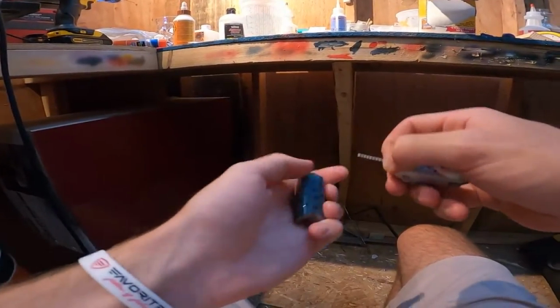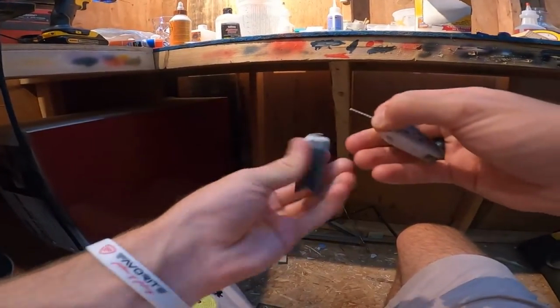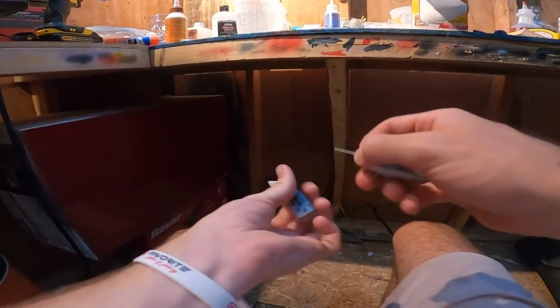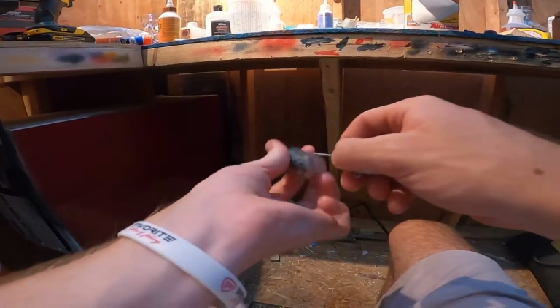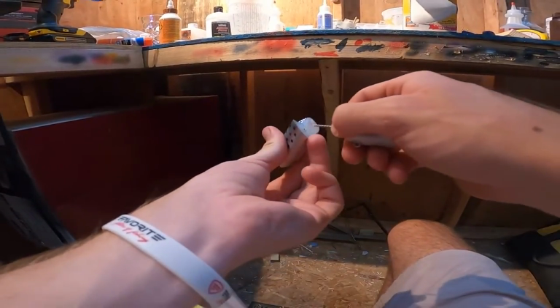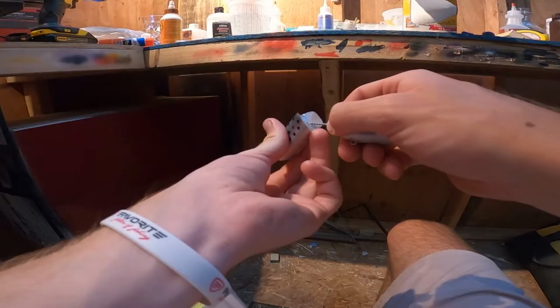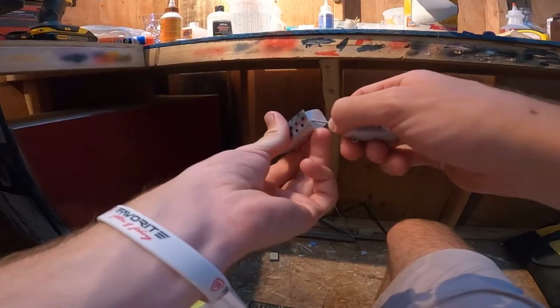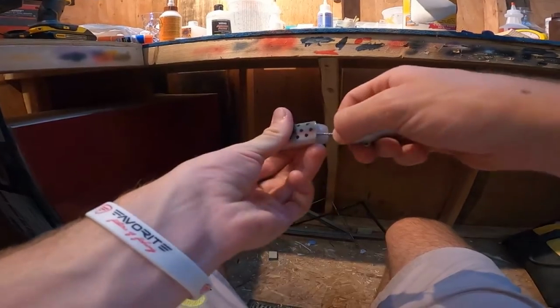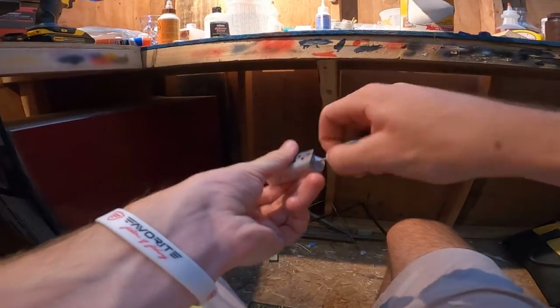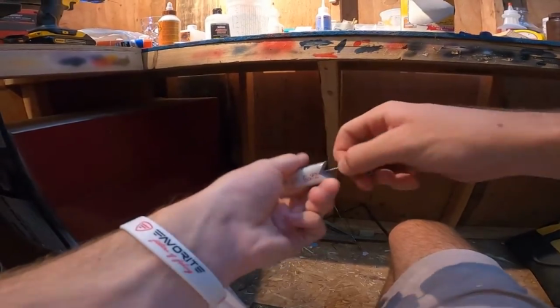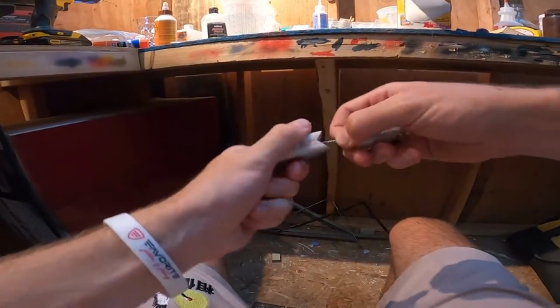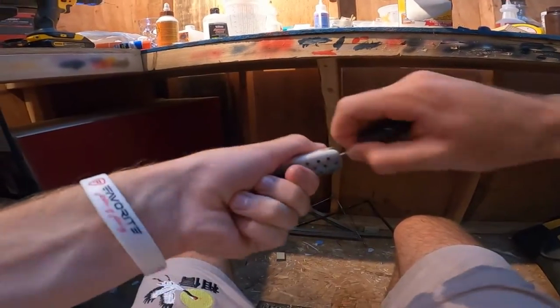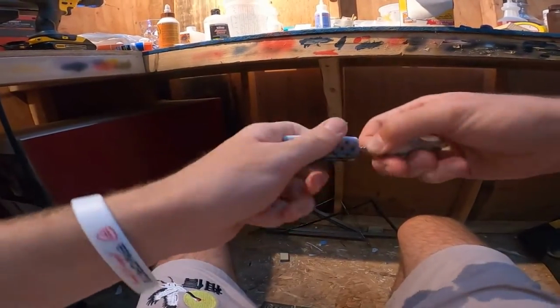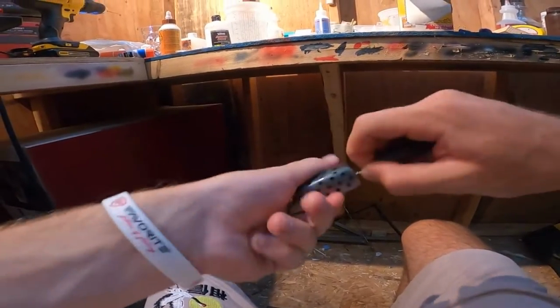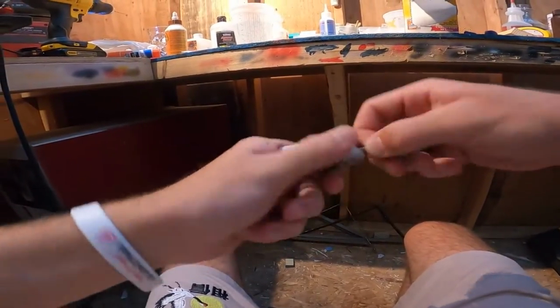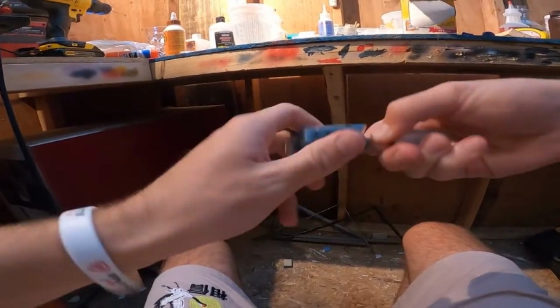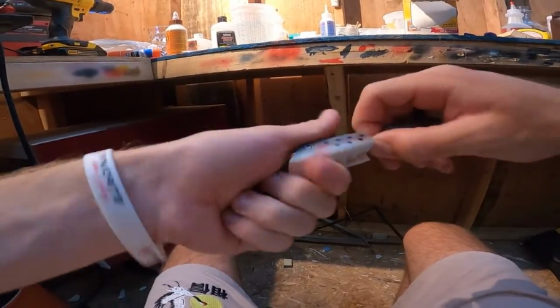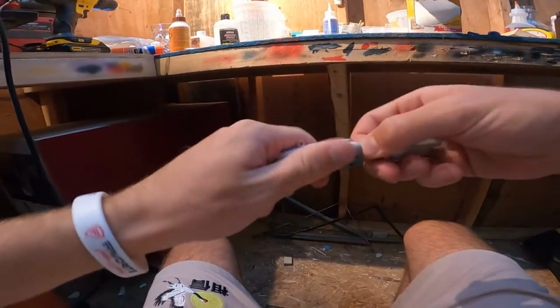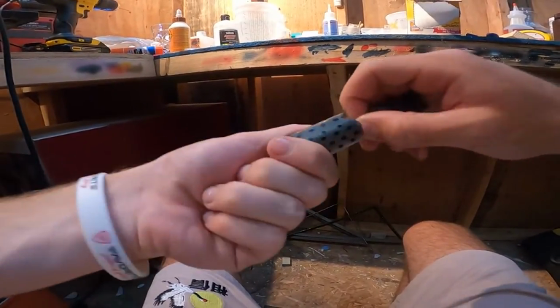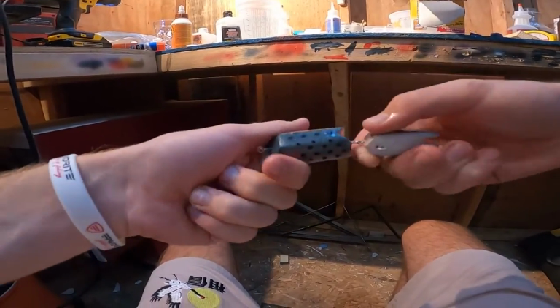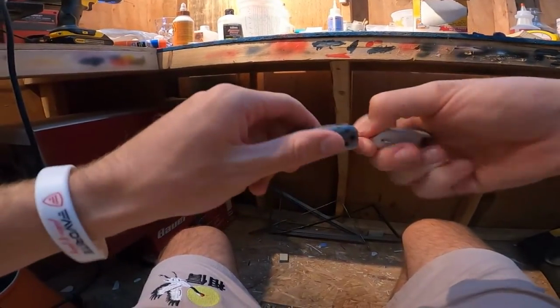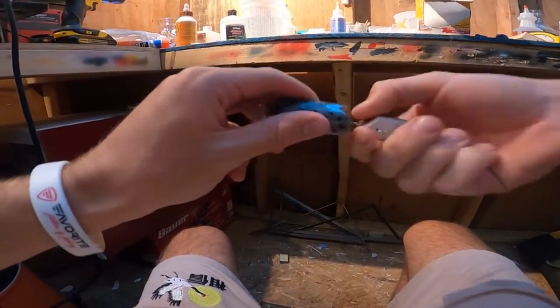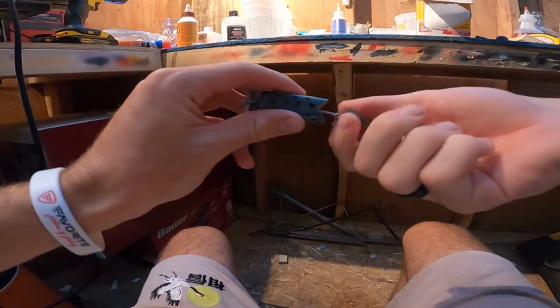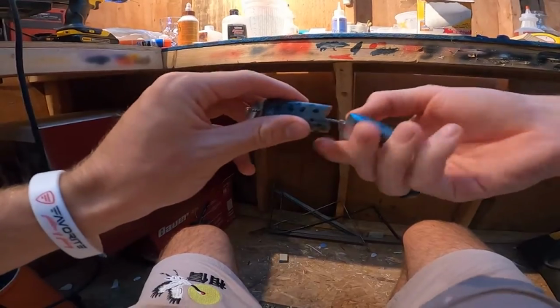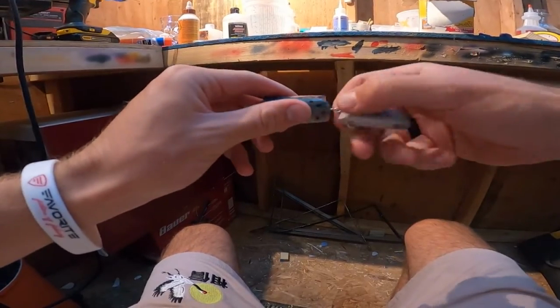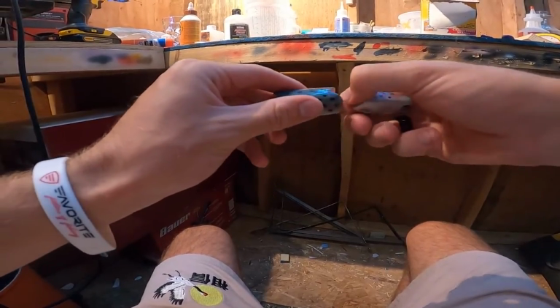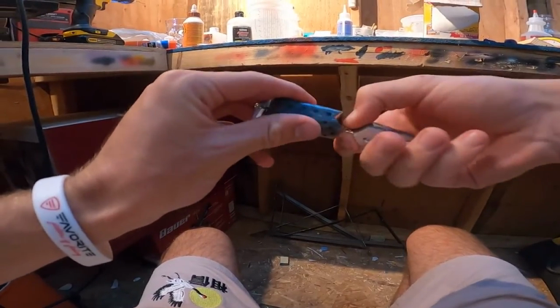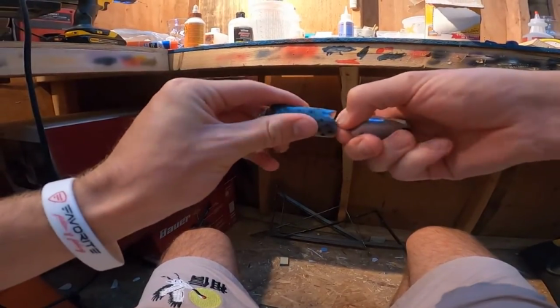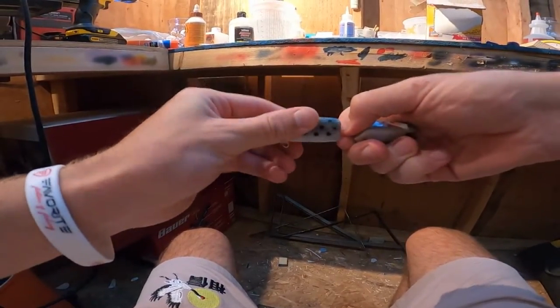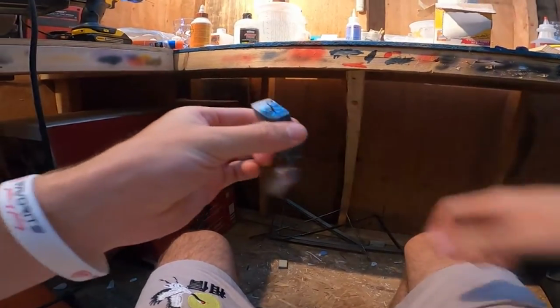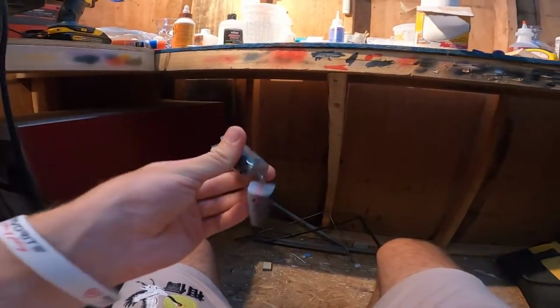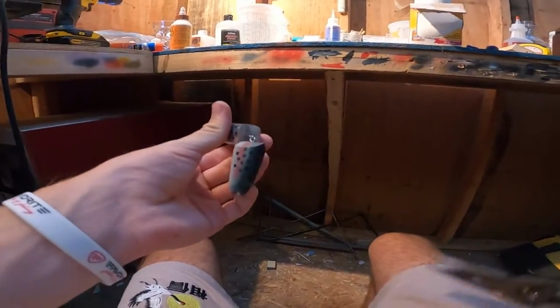You always want to test fit first and get the first screw in, just so your eyes have somewhere to grab when you get your glue going.